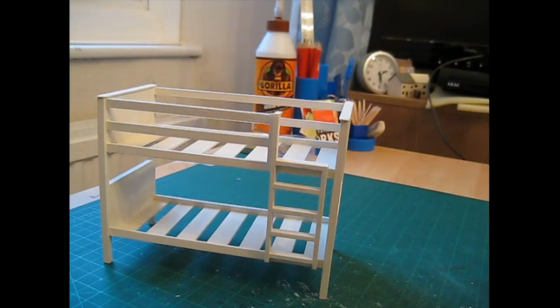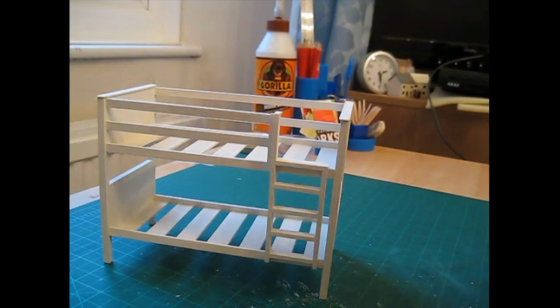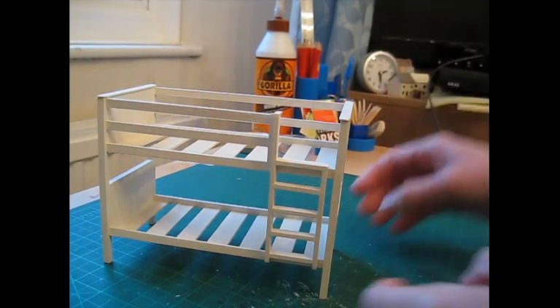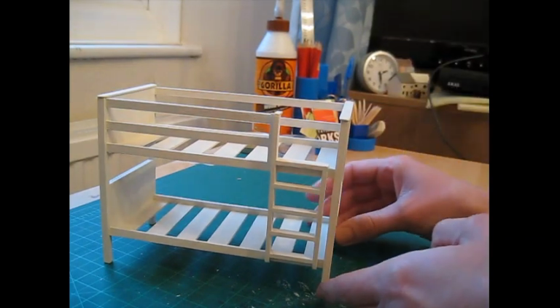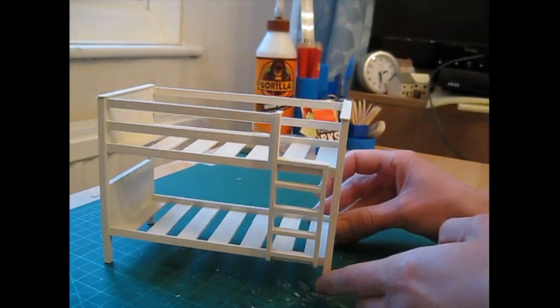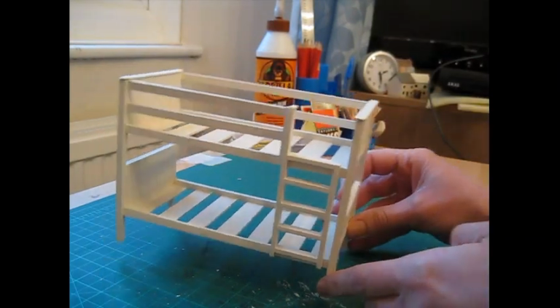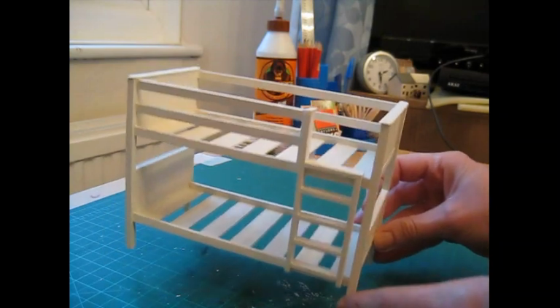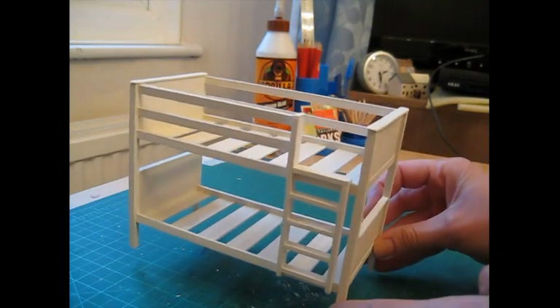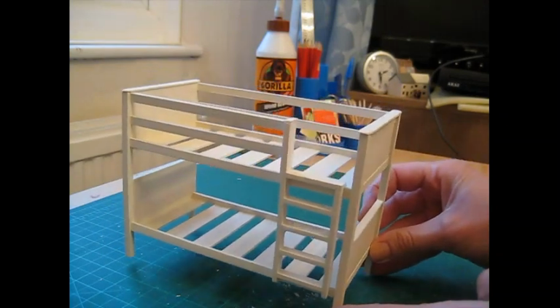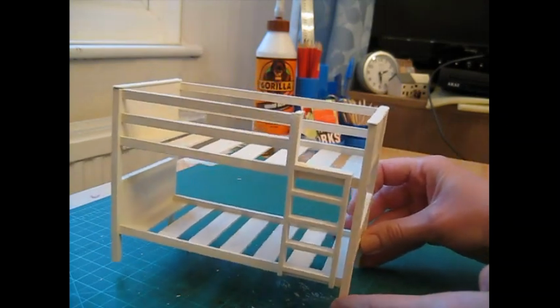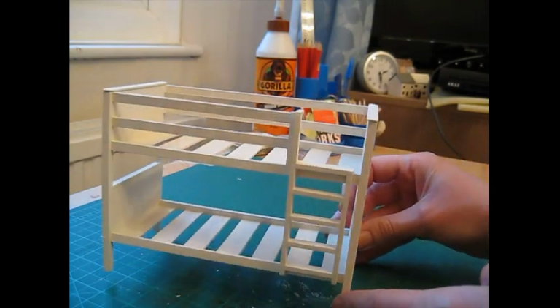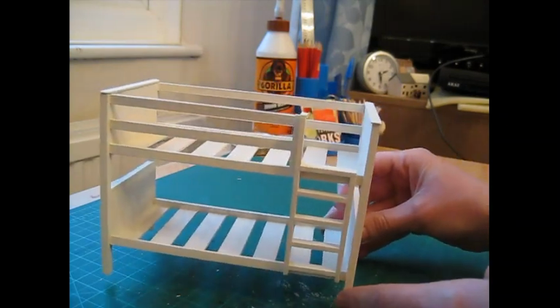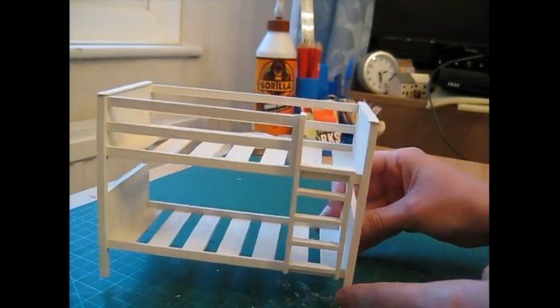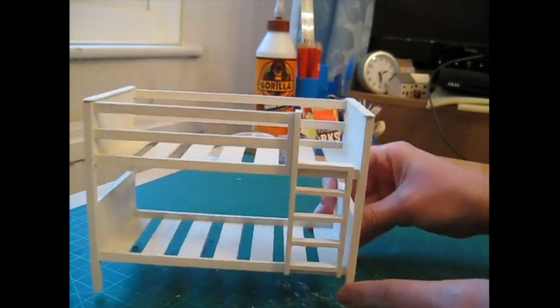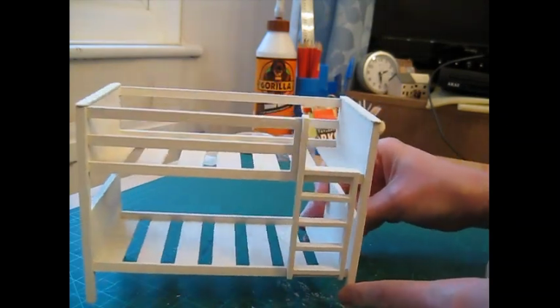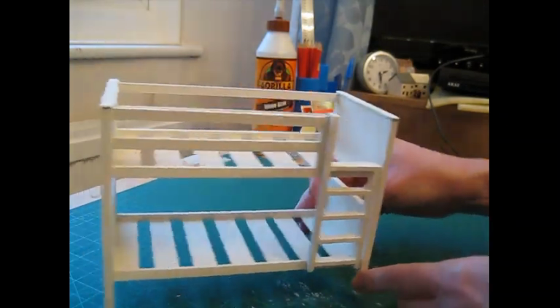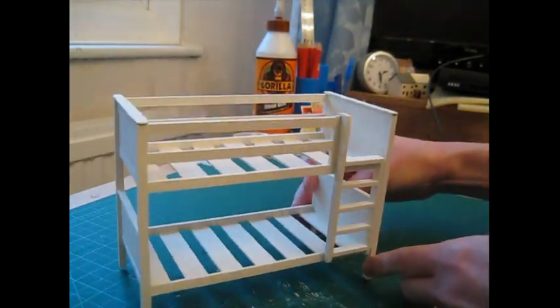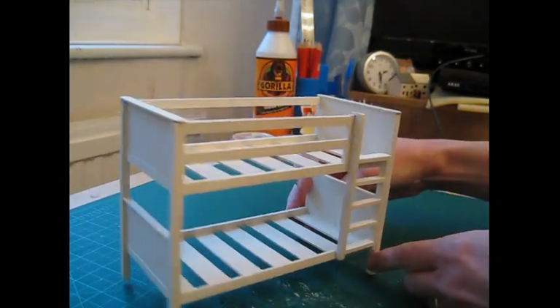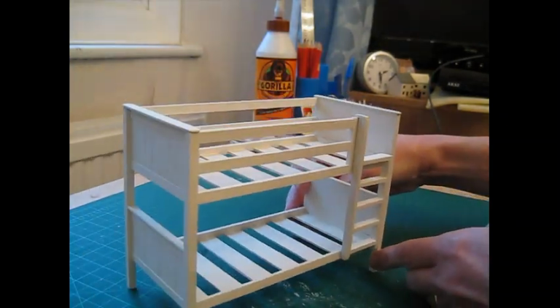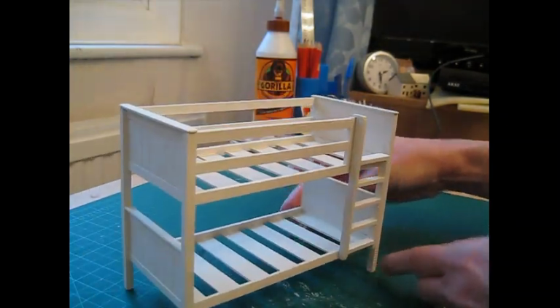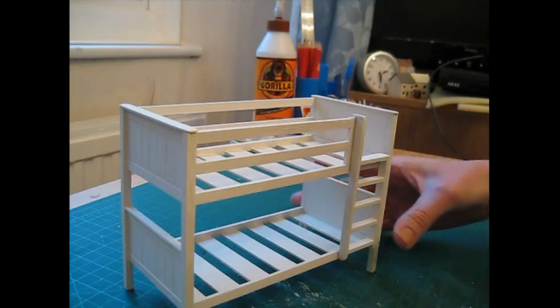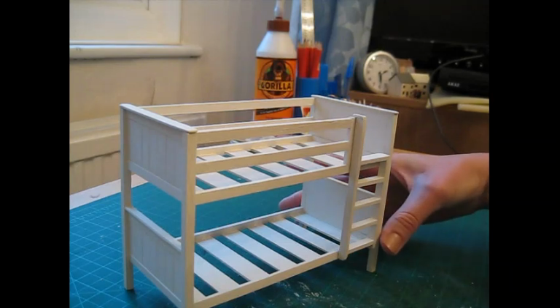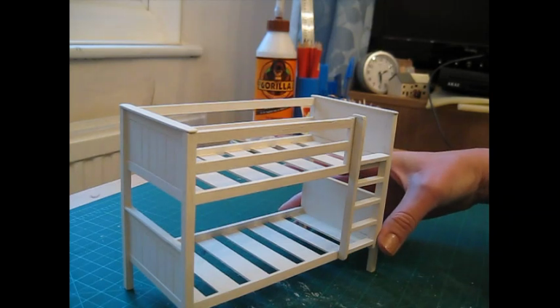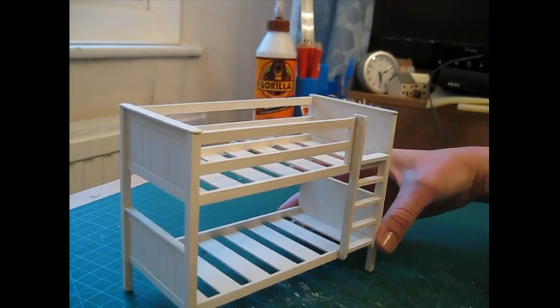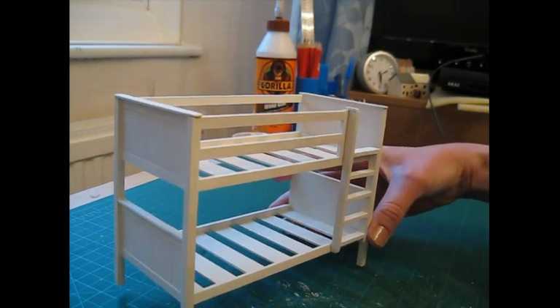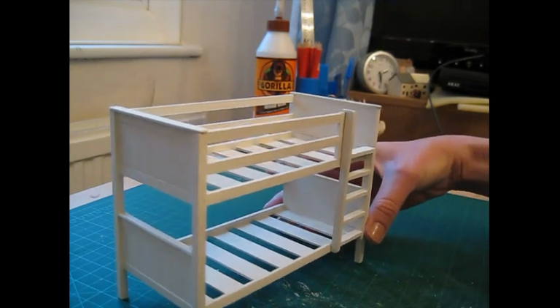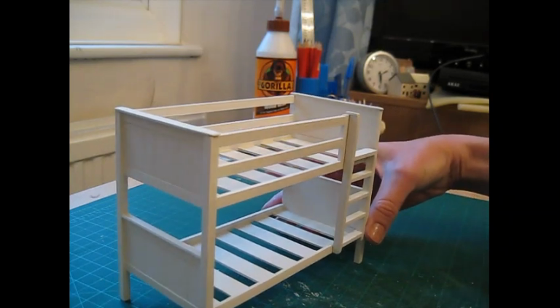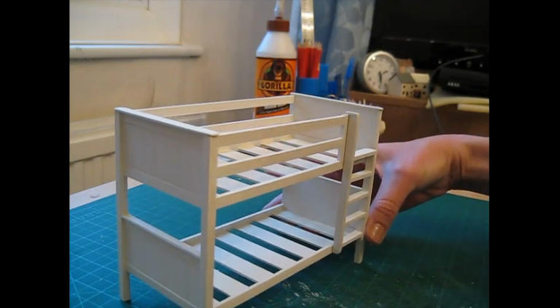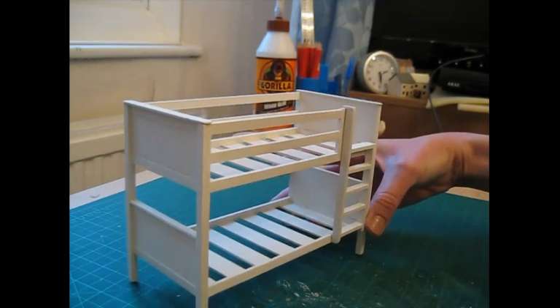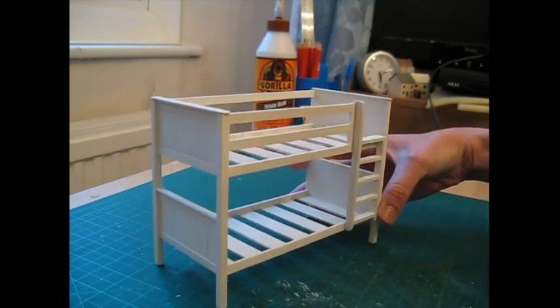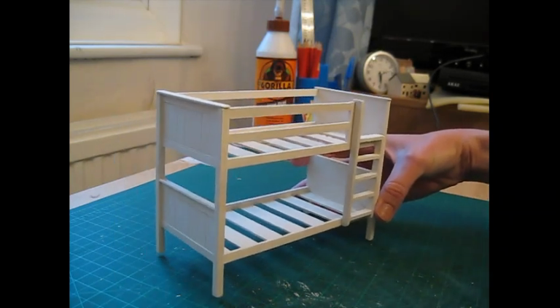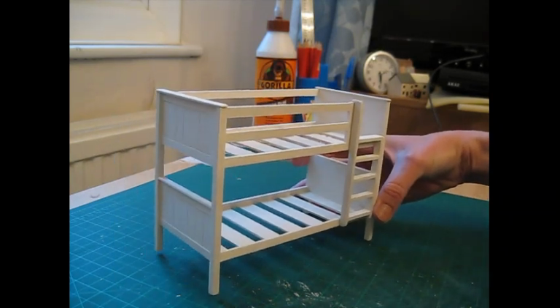Here is the painted bunk bed. I've done two coats of an ivory coloured emulsion and sanded after each coat had completely dried.